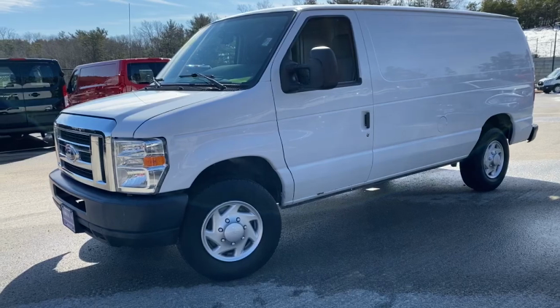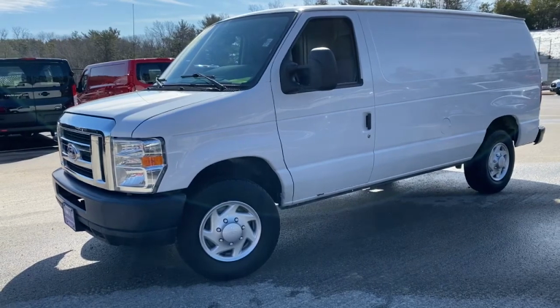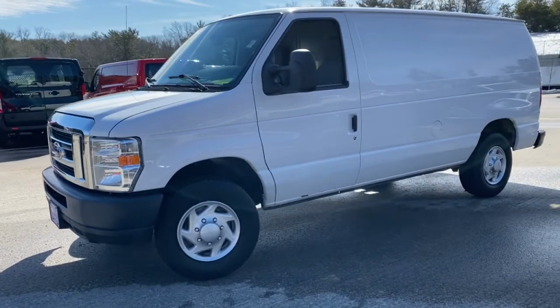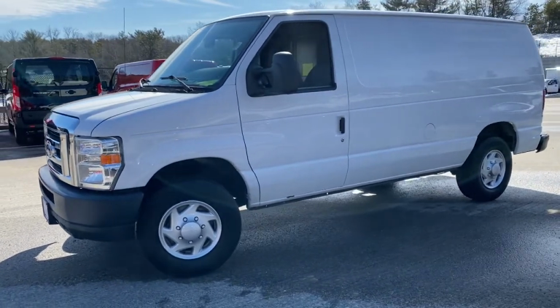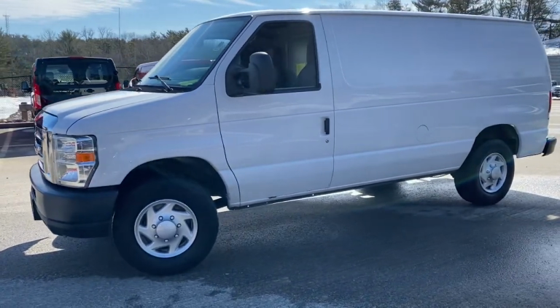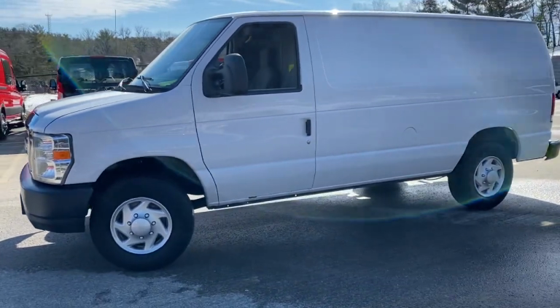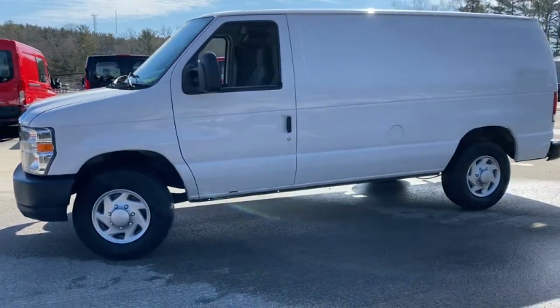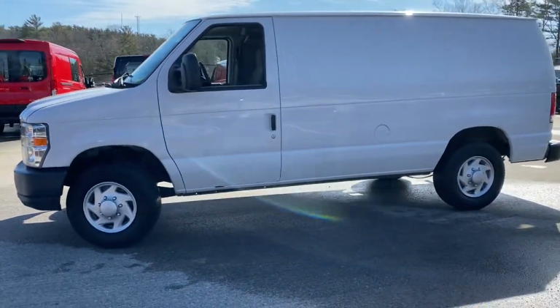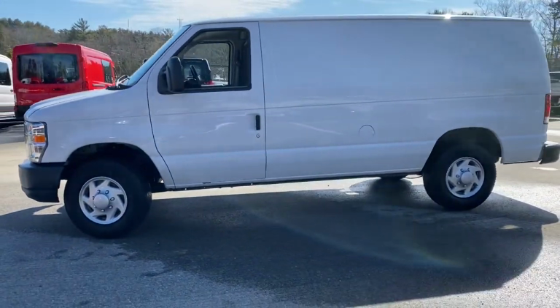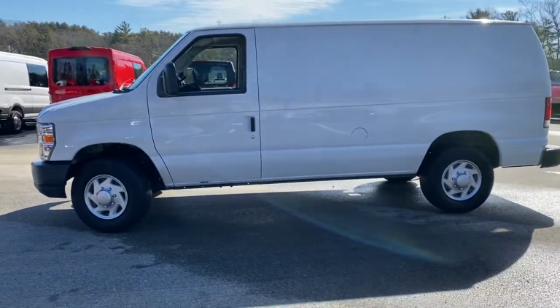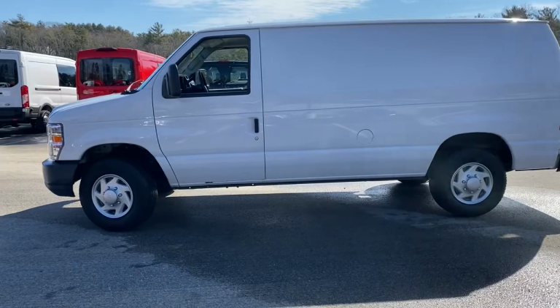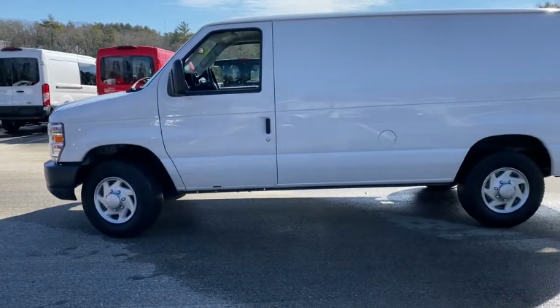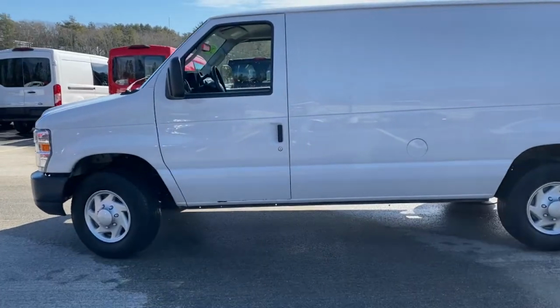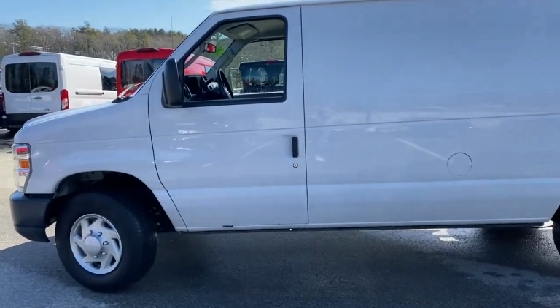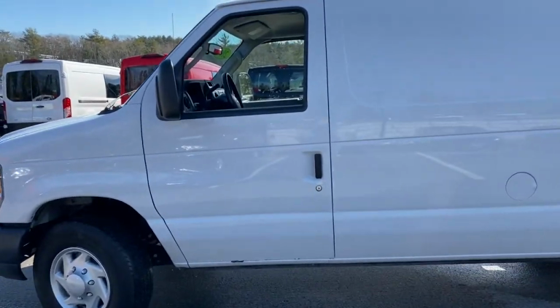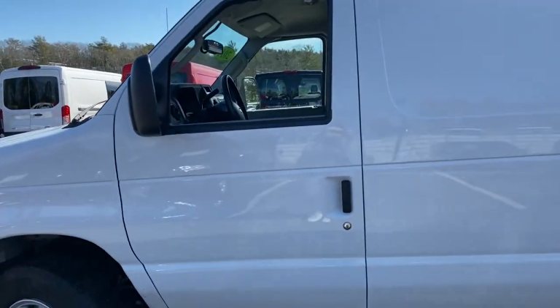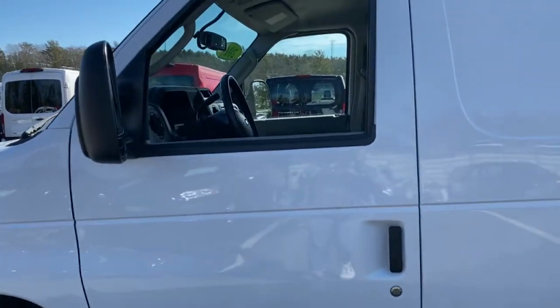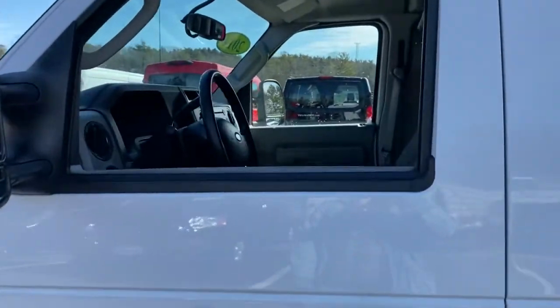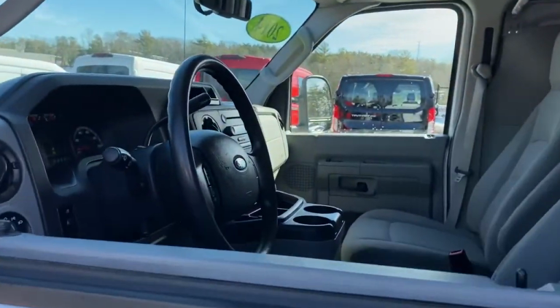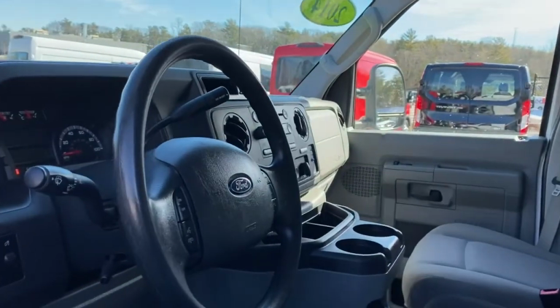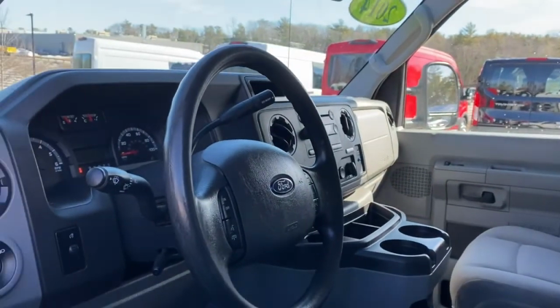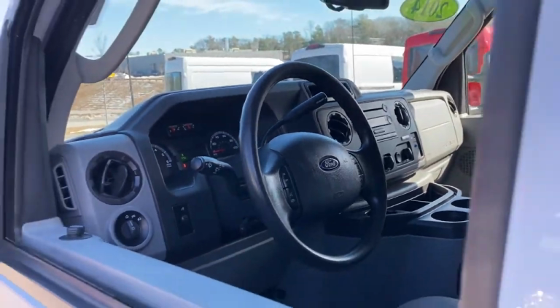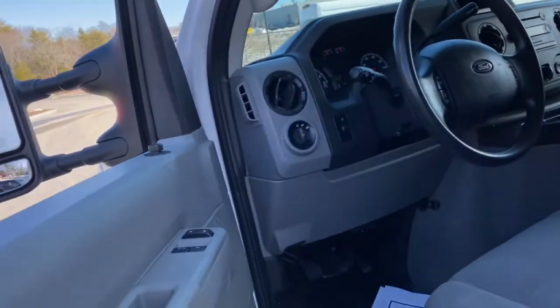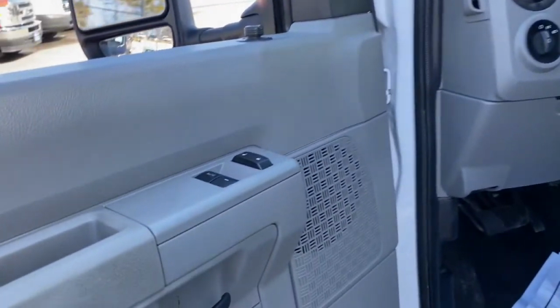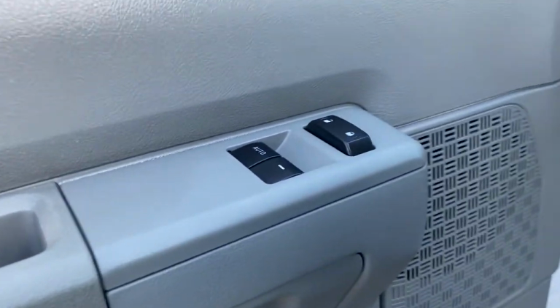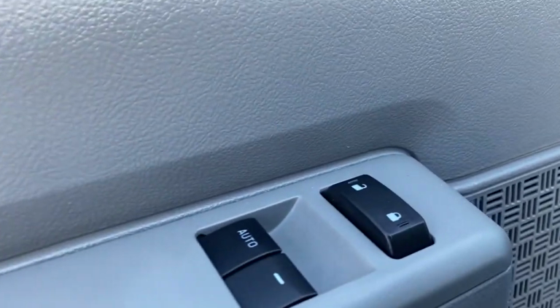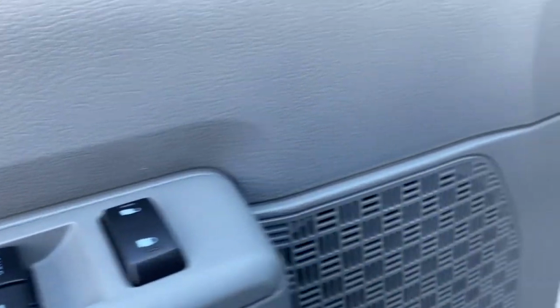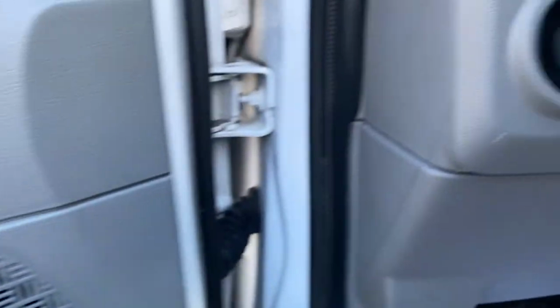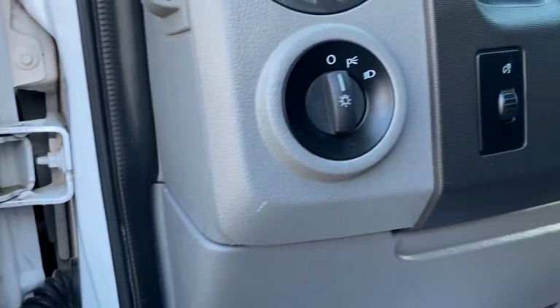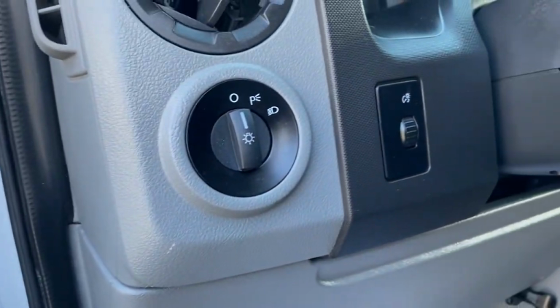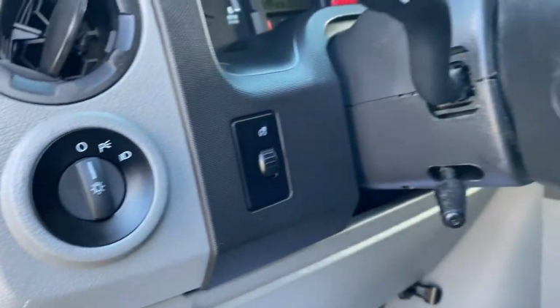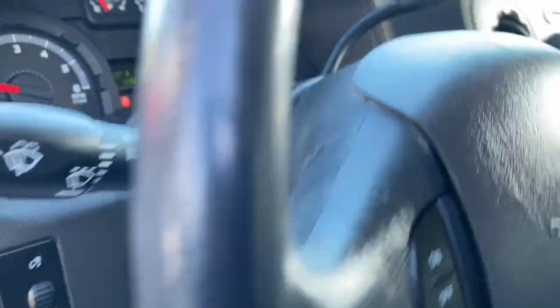You just found the 2014 Ford E250. With less than 90,000 miles on the odometer, this vehicle stands out from the rest. This vehicle delivers the style and comfort and efficiency you need to meet the needs of today's lifestyle.